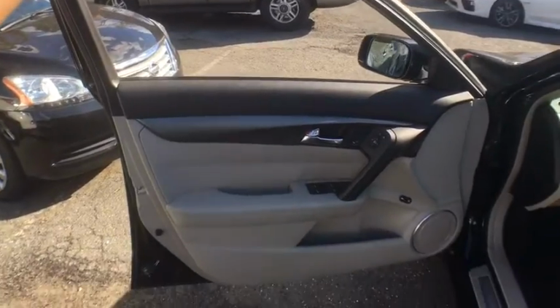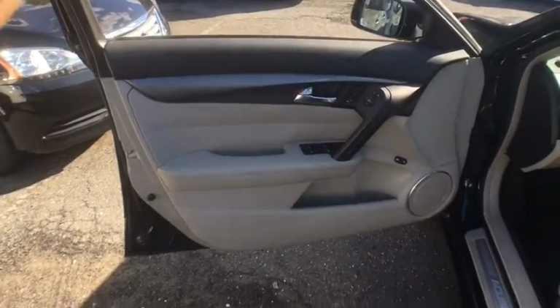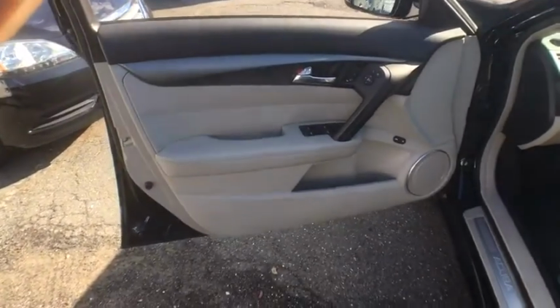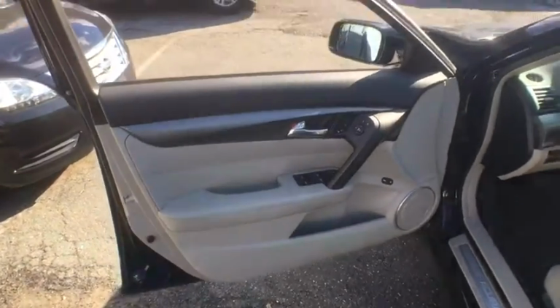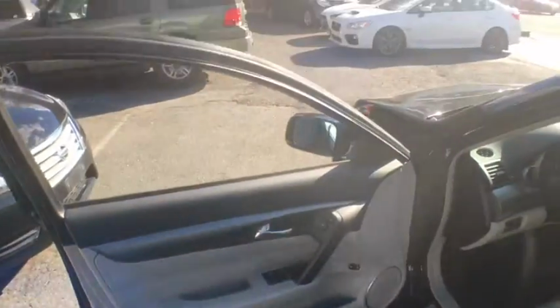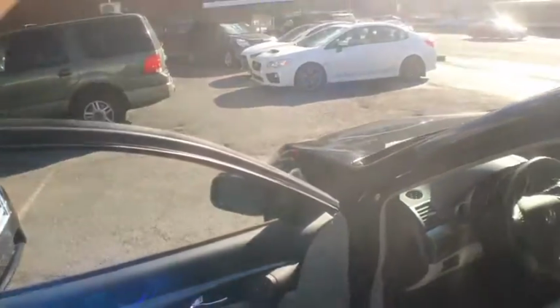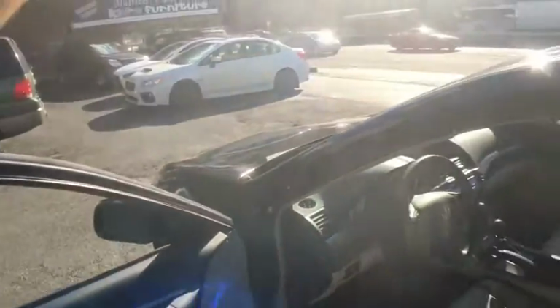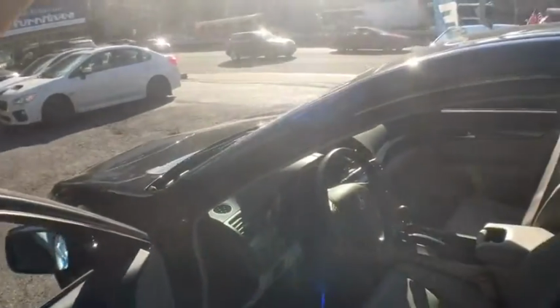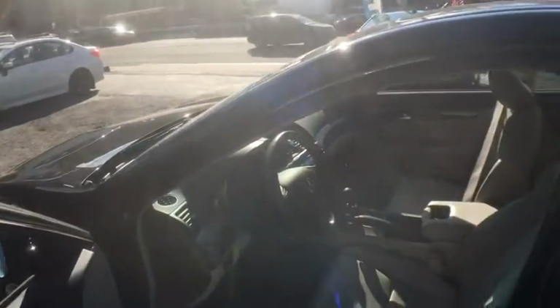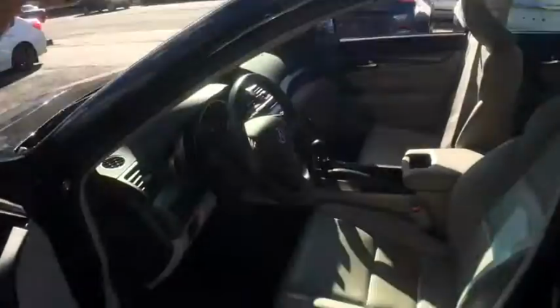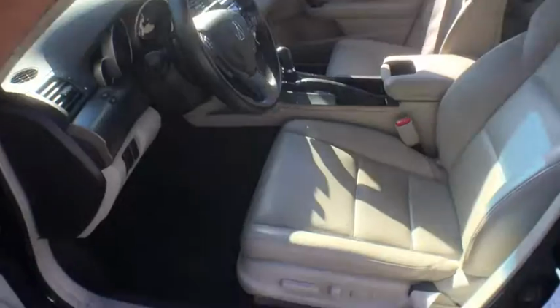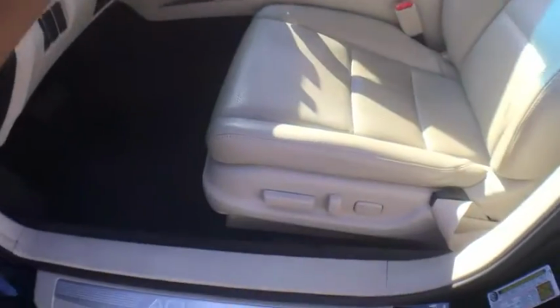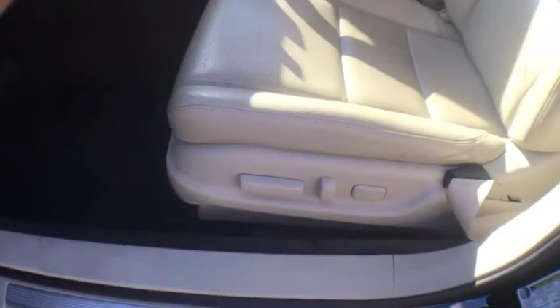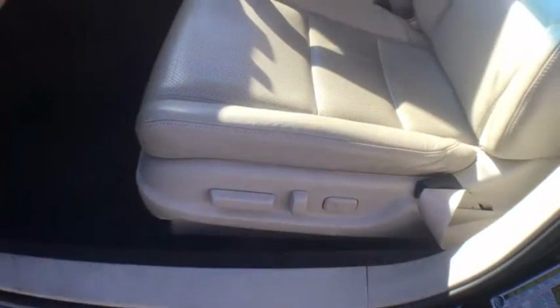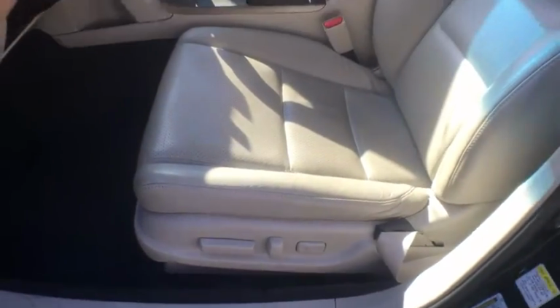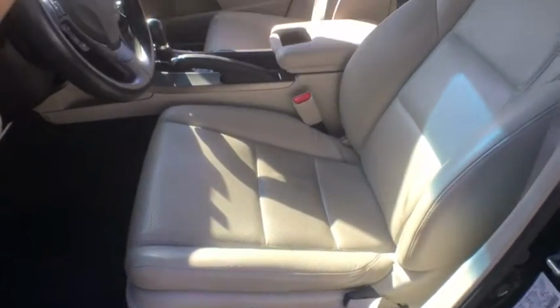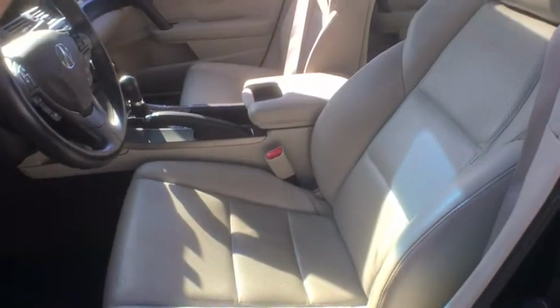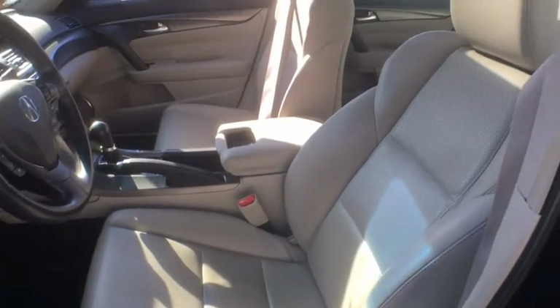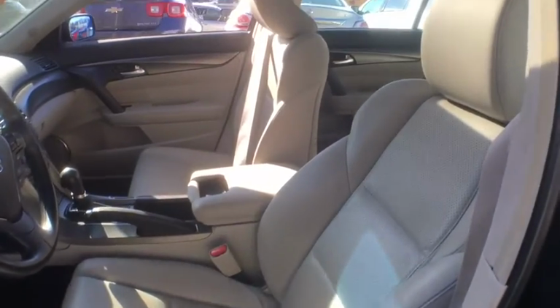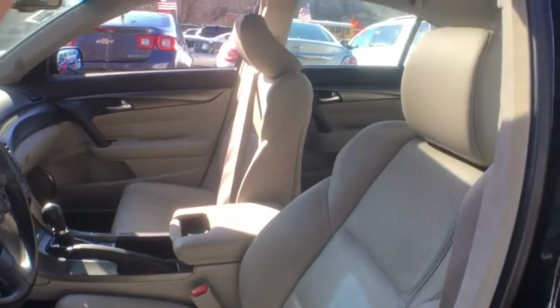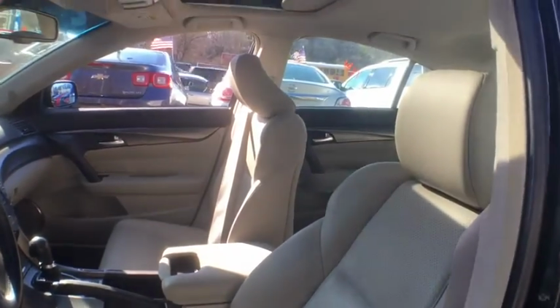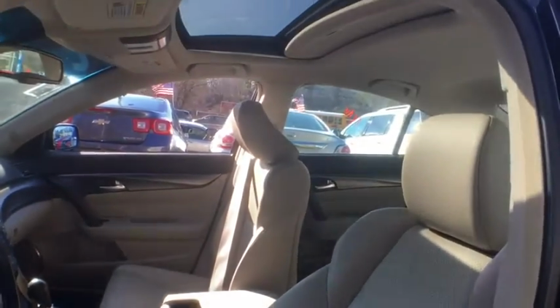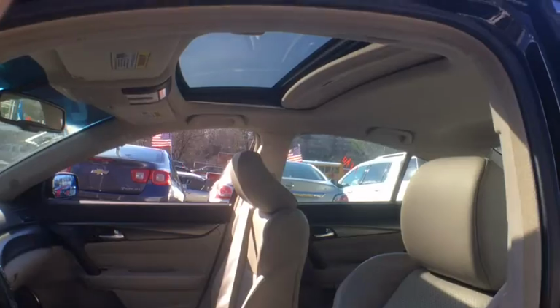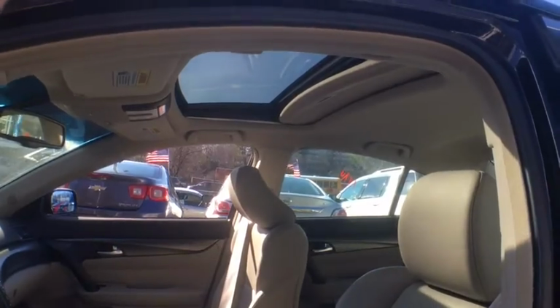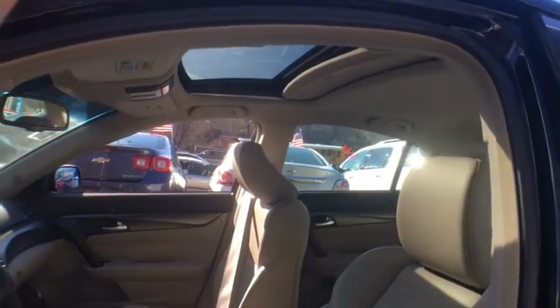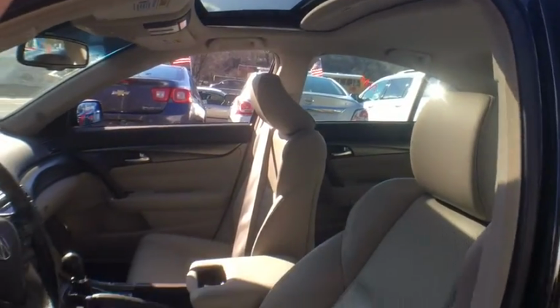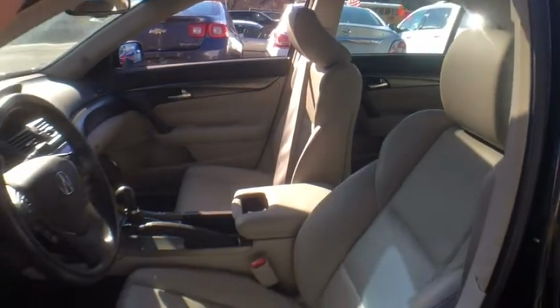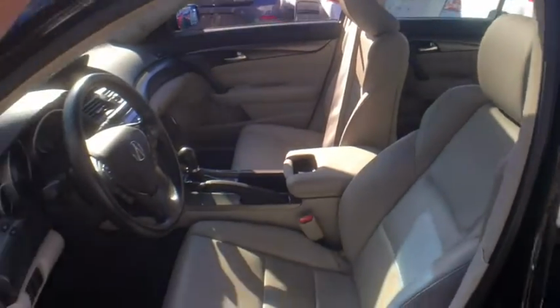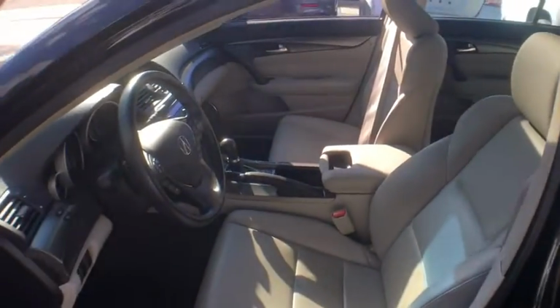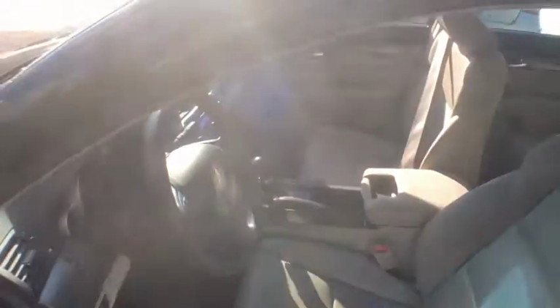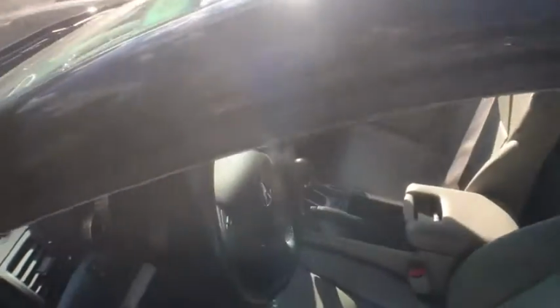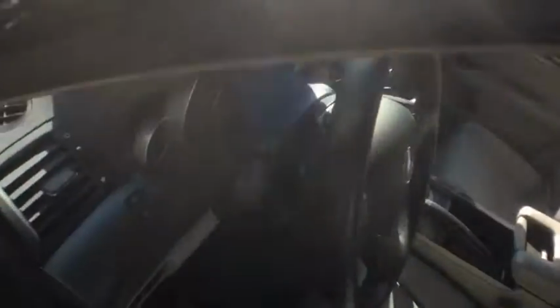Power steering, adjustable steering wheel, cruise control, keyless start, four-wheel disc brakes, hard disk drive media storage. This vehicle offers reliability and good looks at a great price. So come in and take a test drive today.